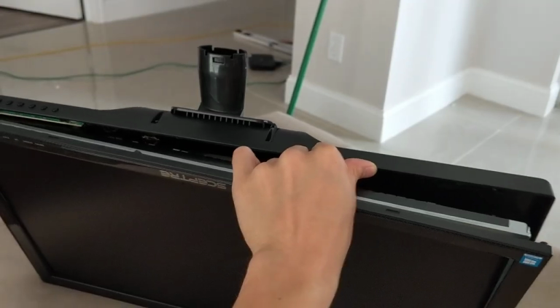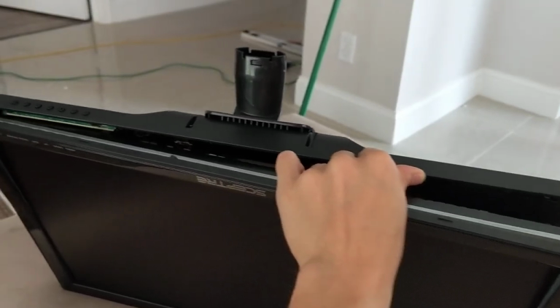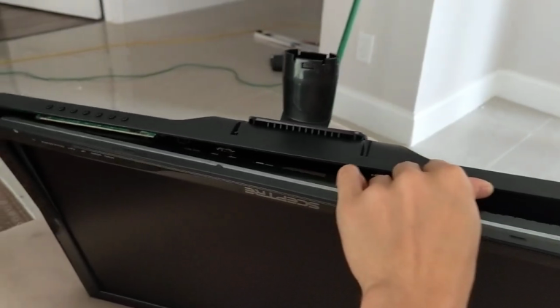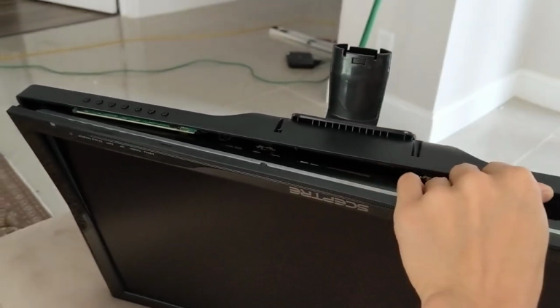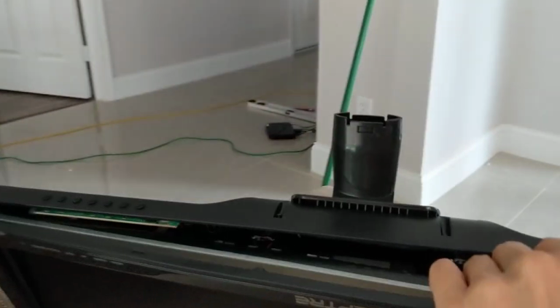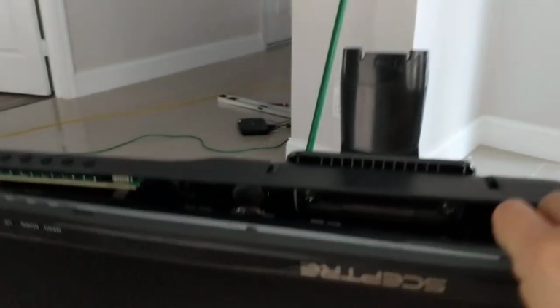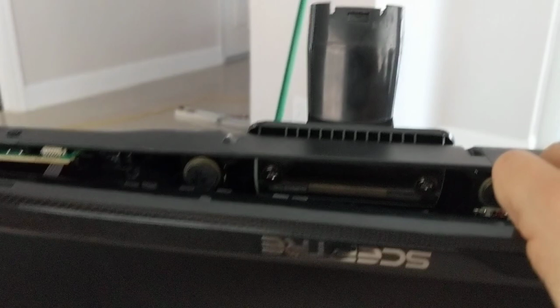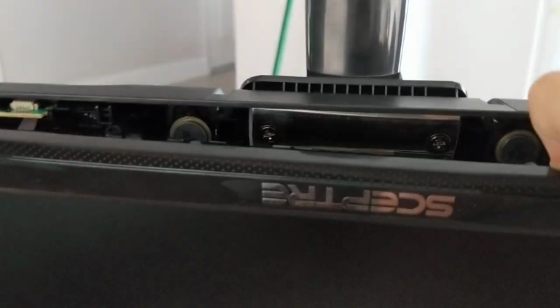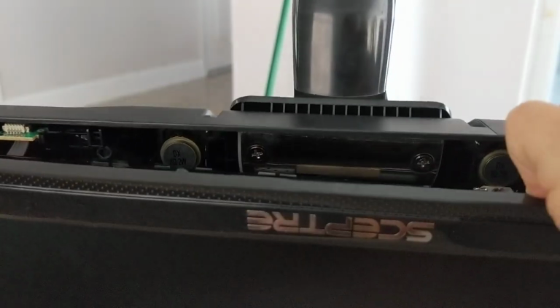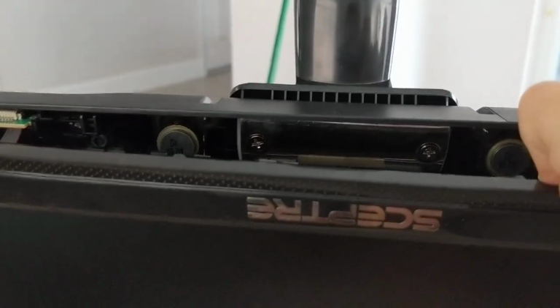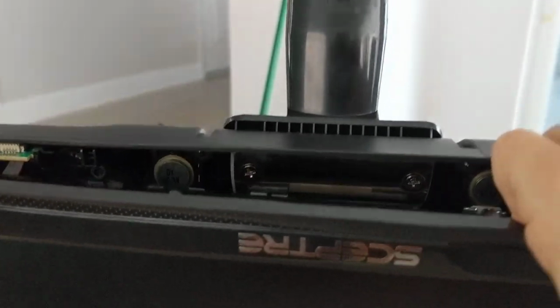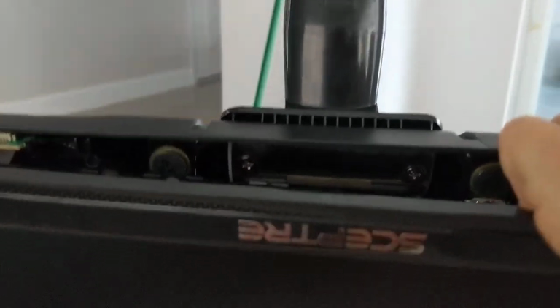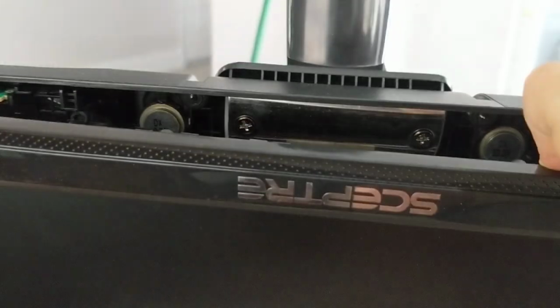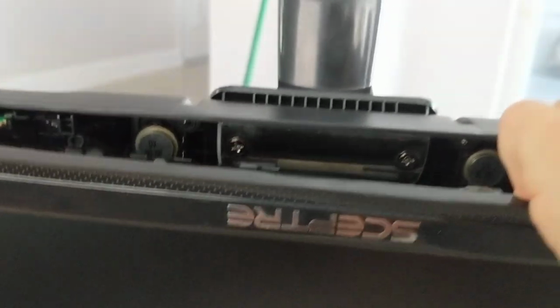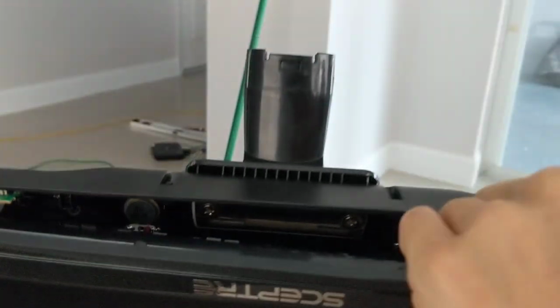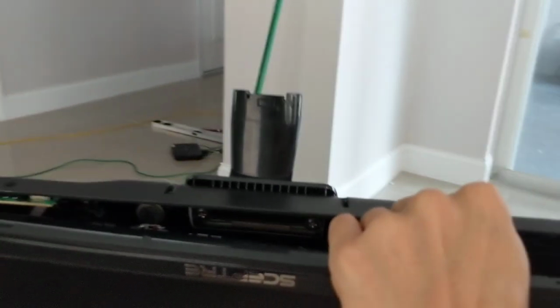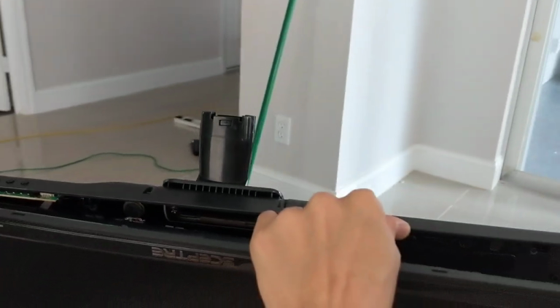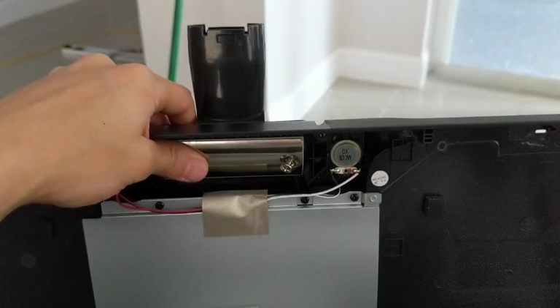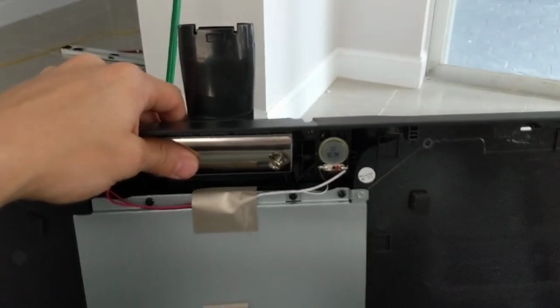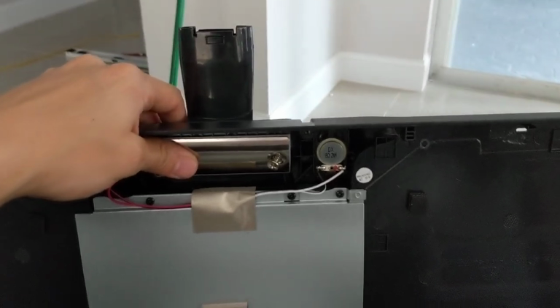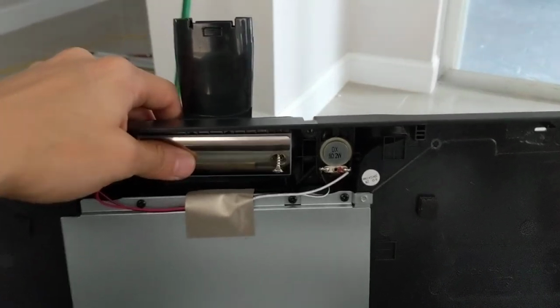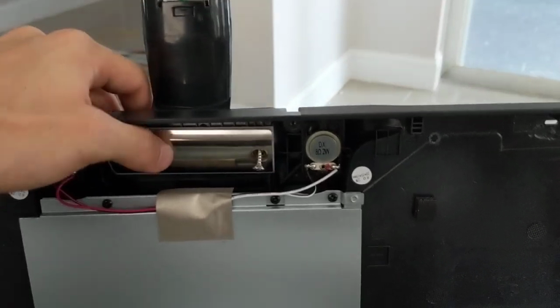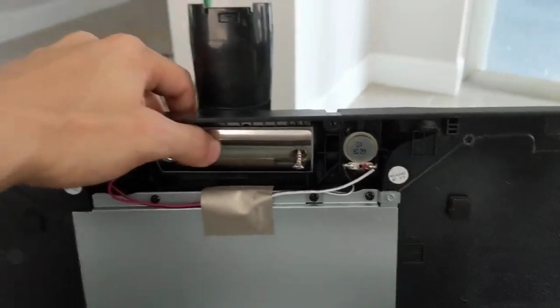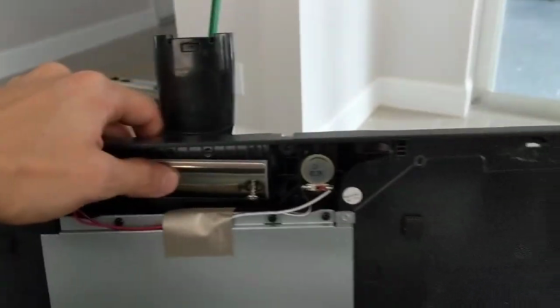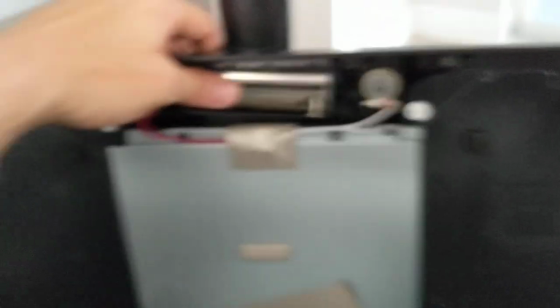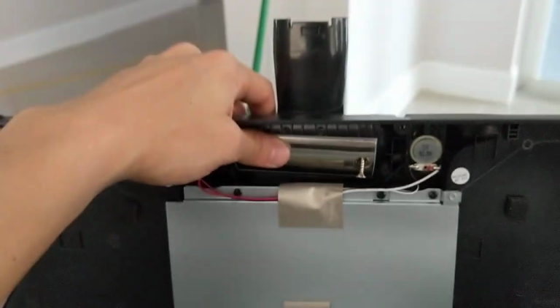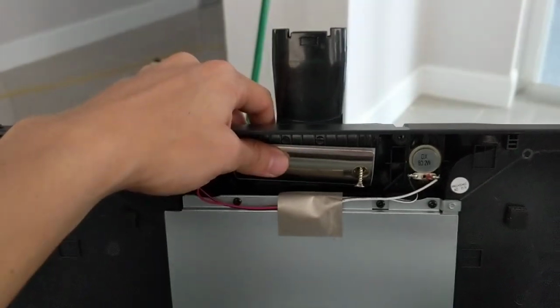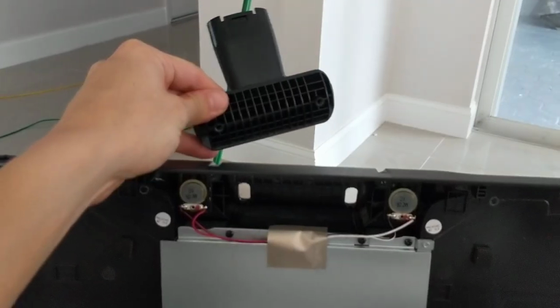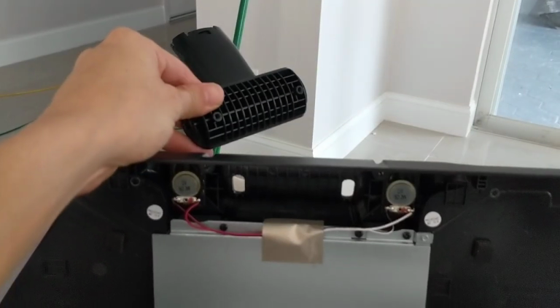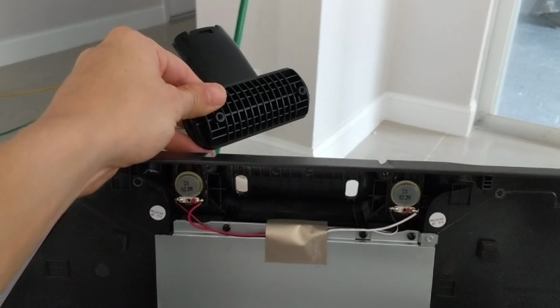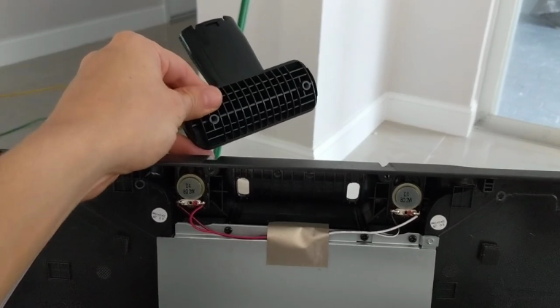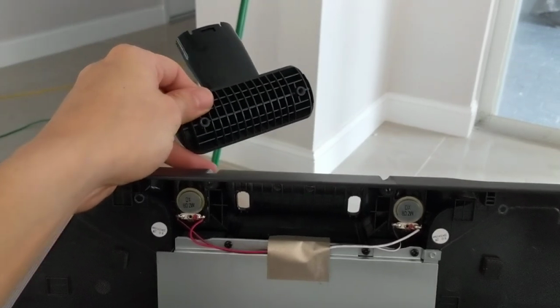After you take all the clips off, you'll then see two screws right under the neck that you can remove to get that neck off. There's the screws — I just took them out, and once the two screws come out, this pops off.